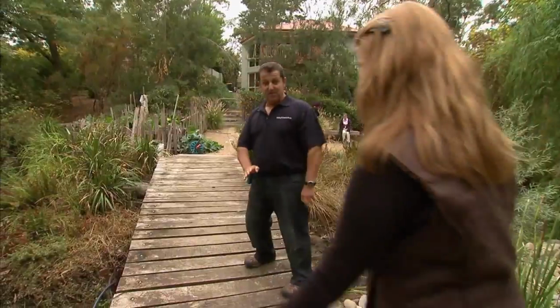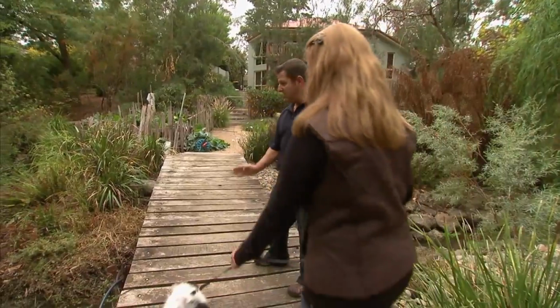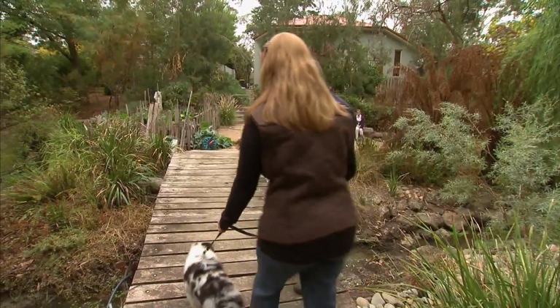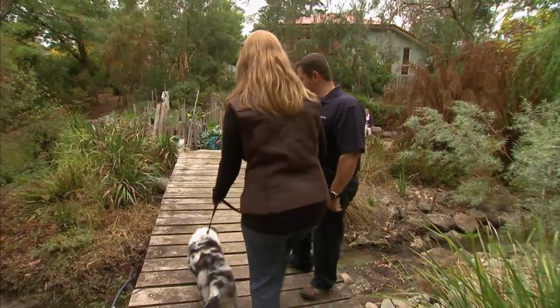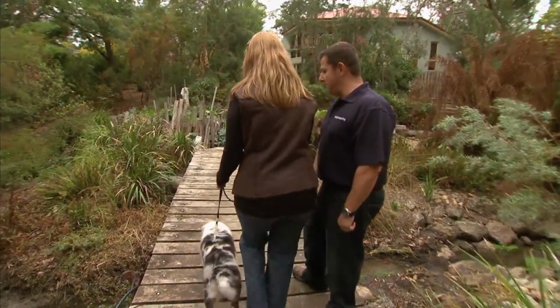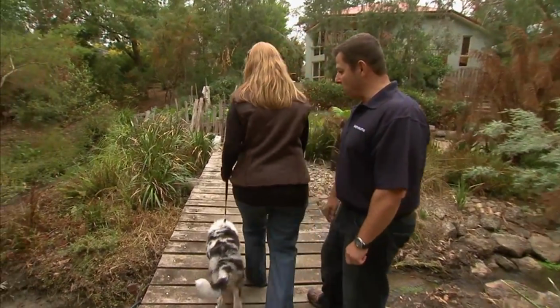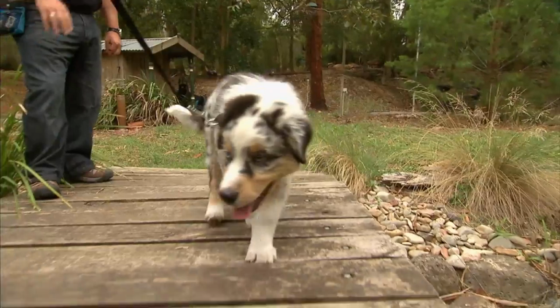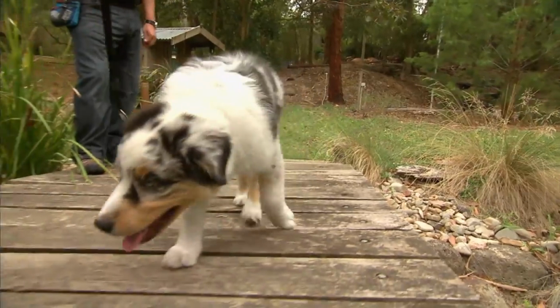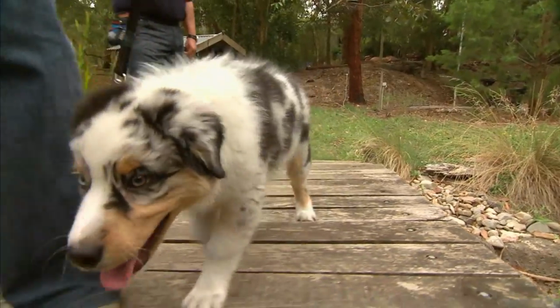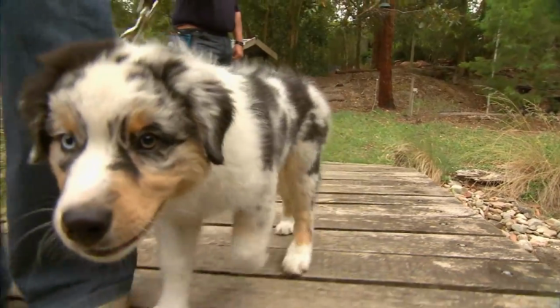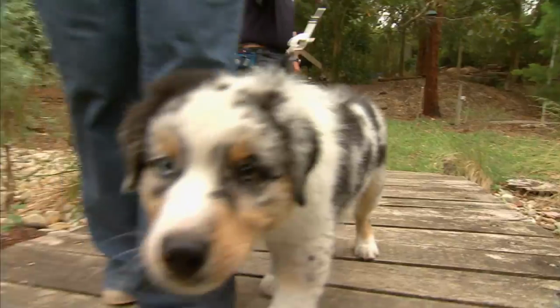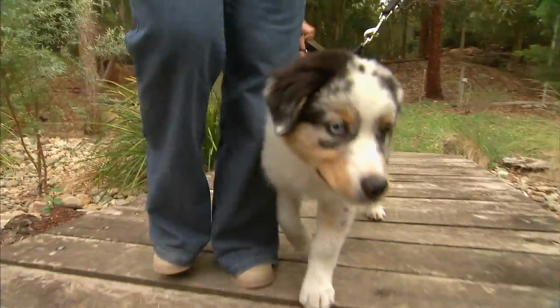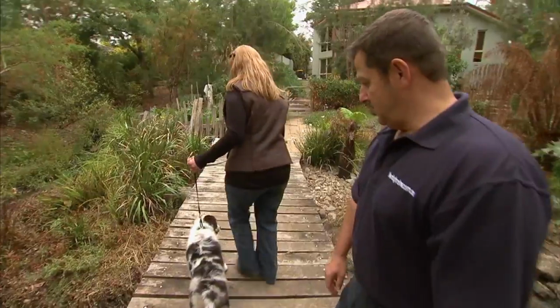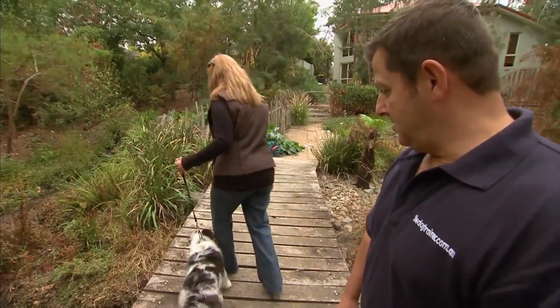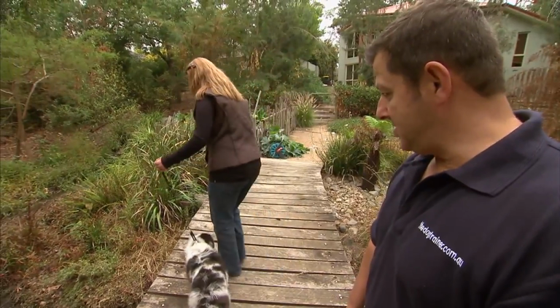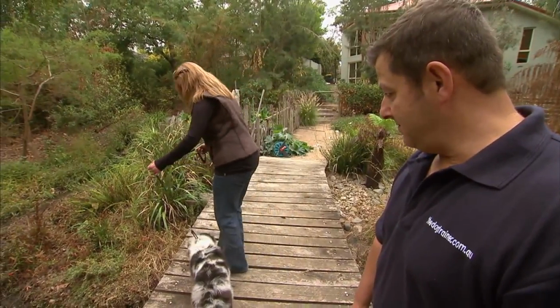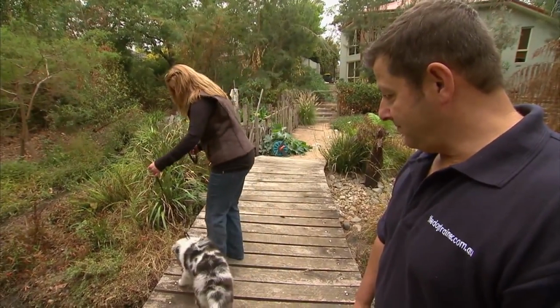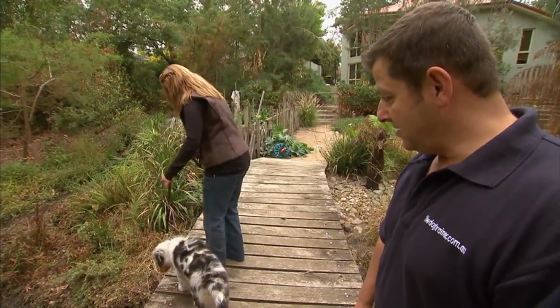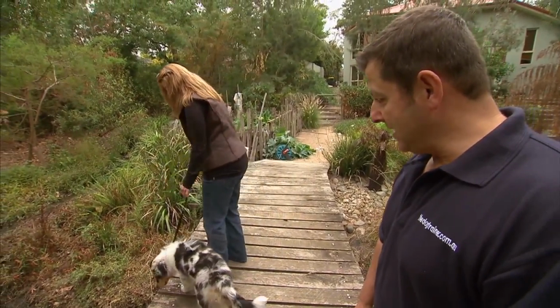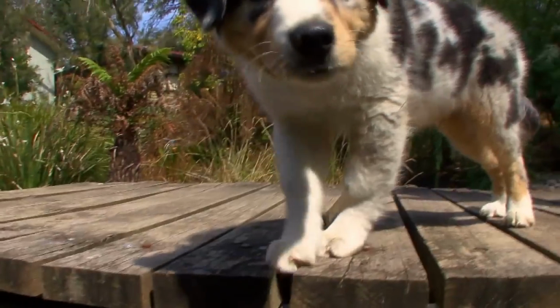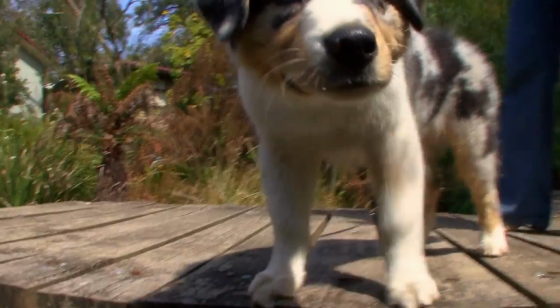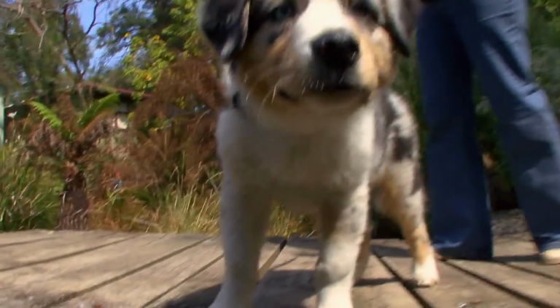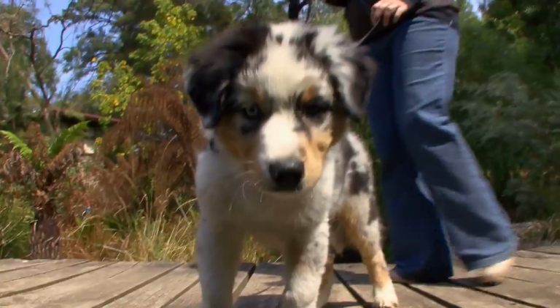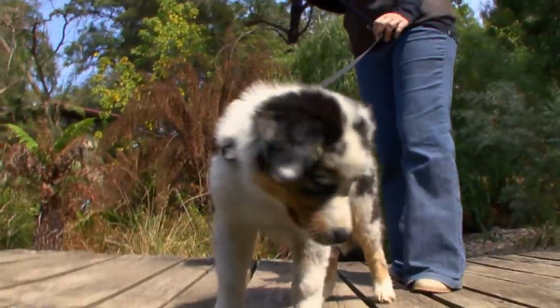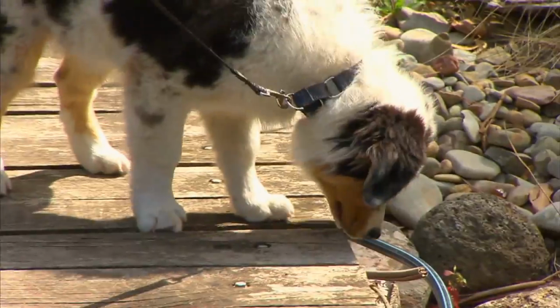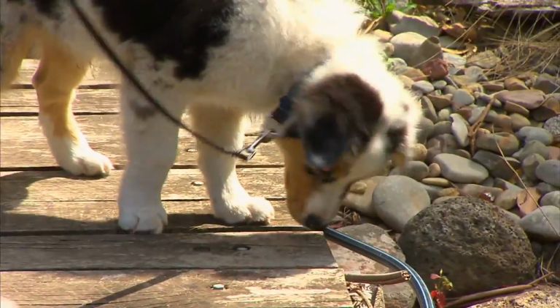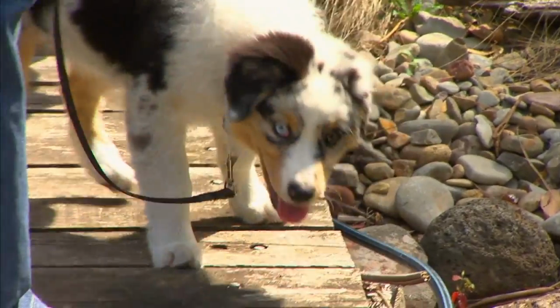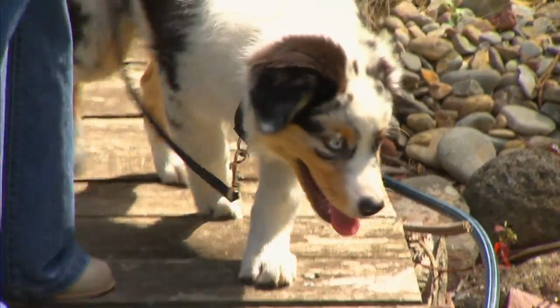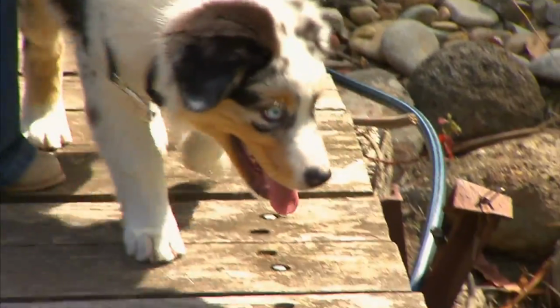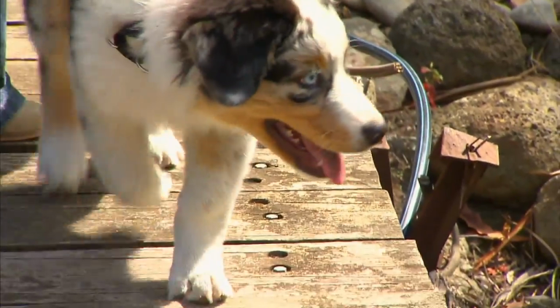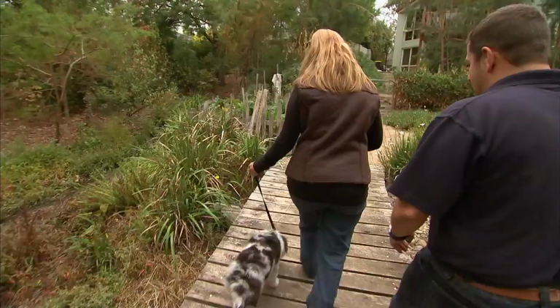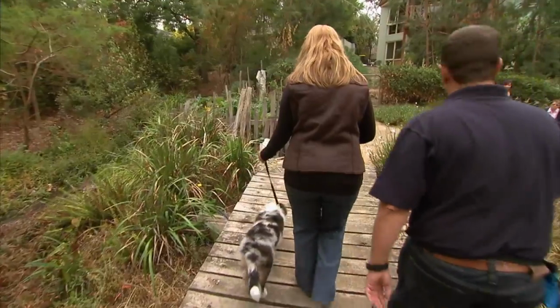Same thing with Timmy. Just take him over to the edge and let him have a bit of a look. You see how he's unsure of the height. Just relax the leash. That's a good boy. They might feel a bit unsure of the height. Okay, well done.